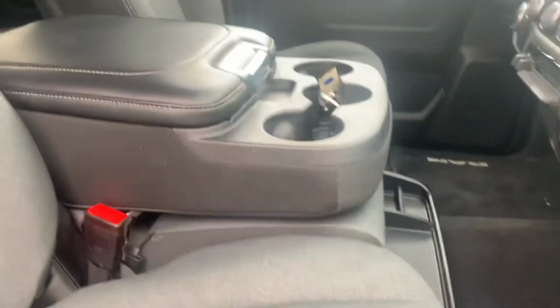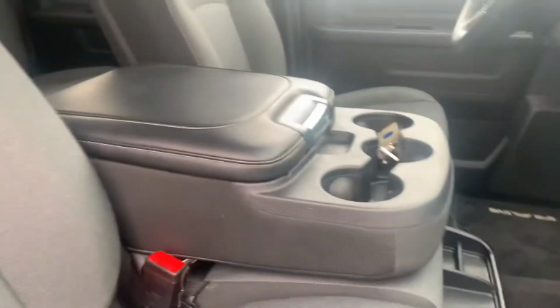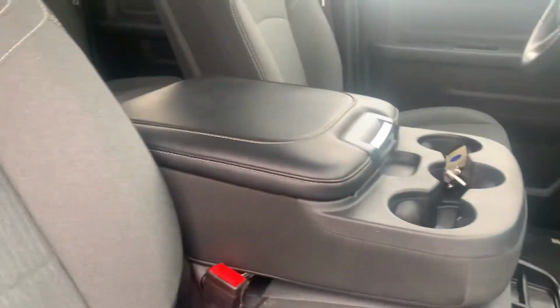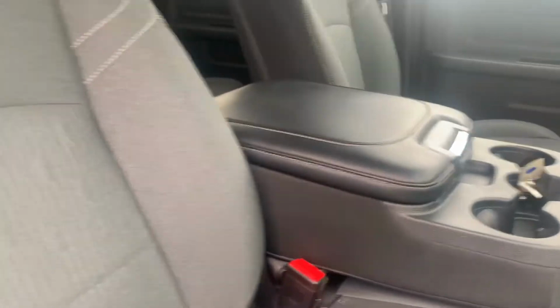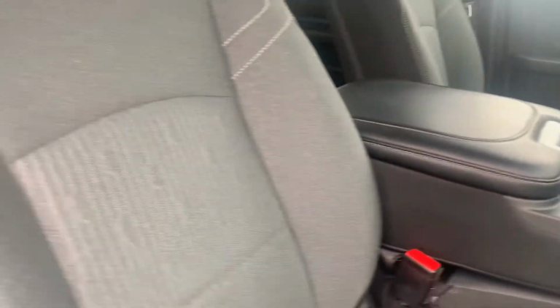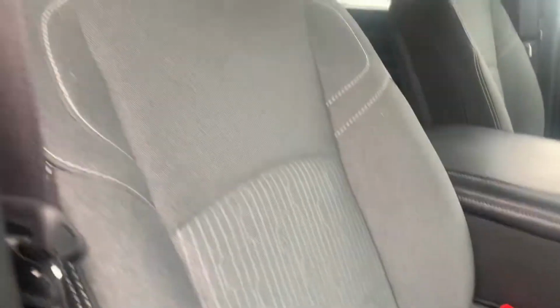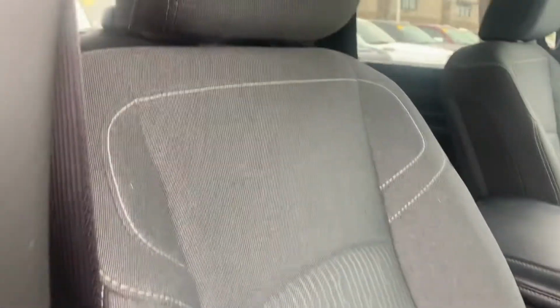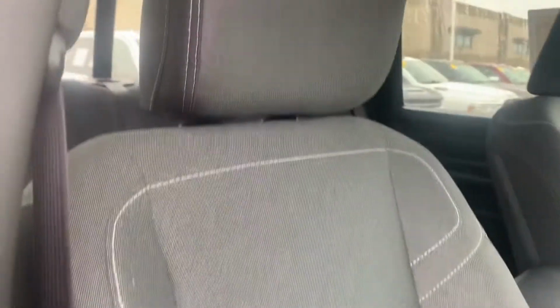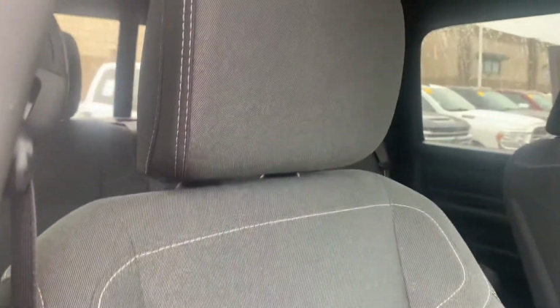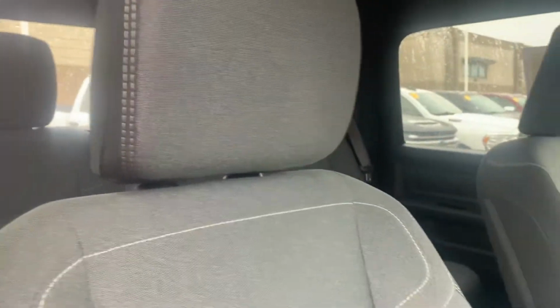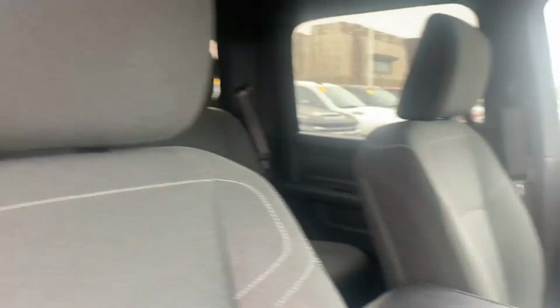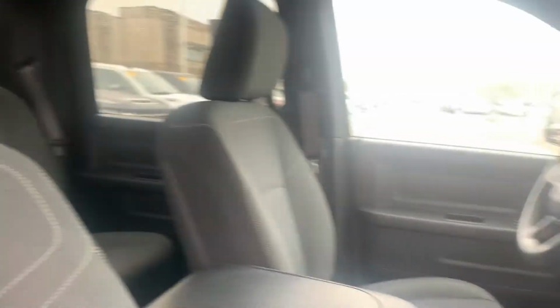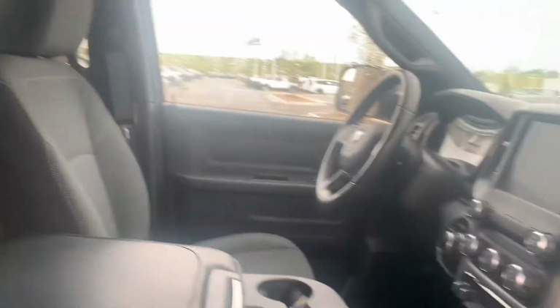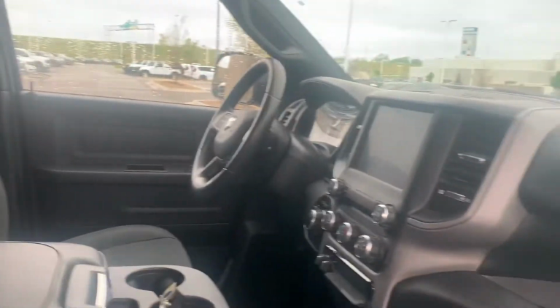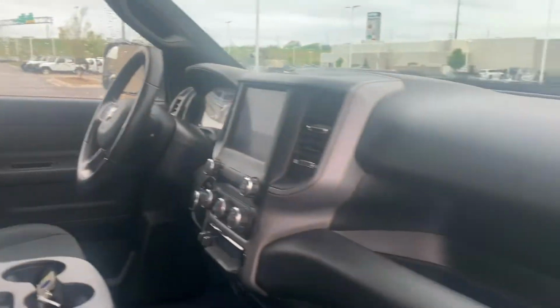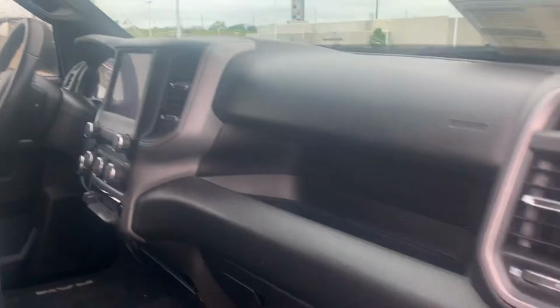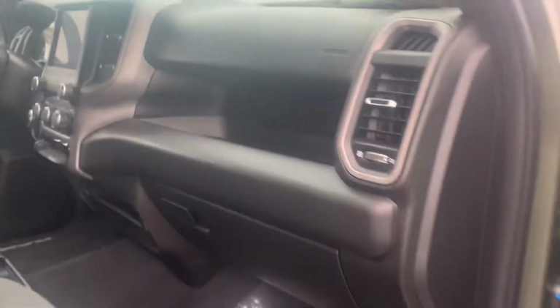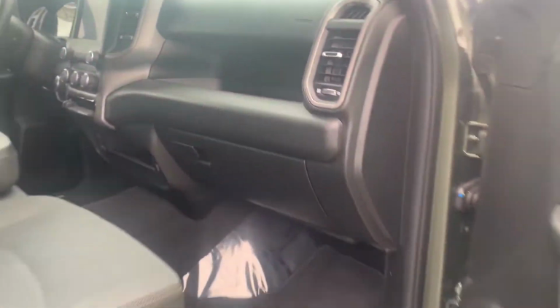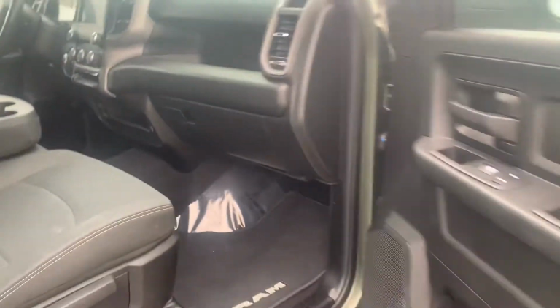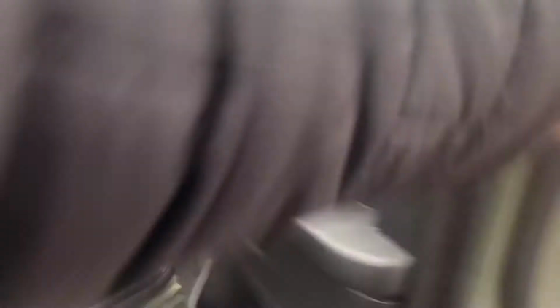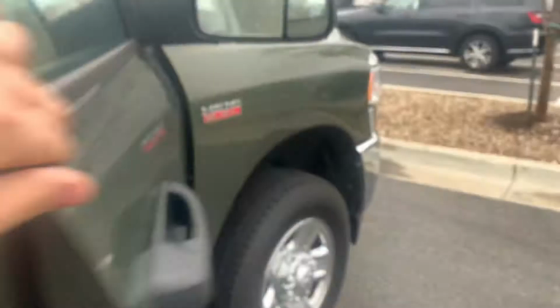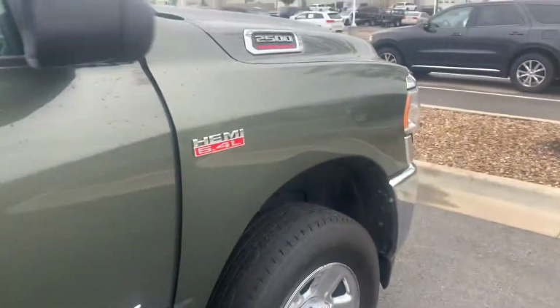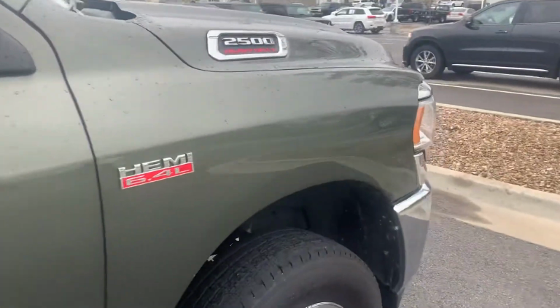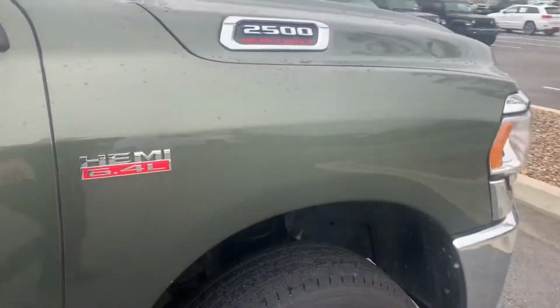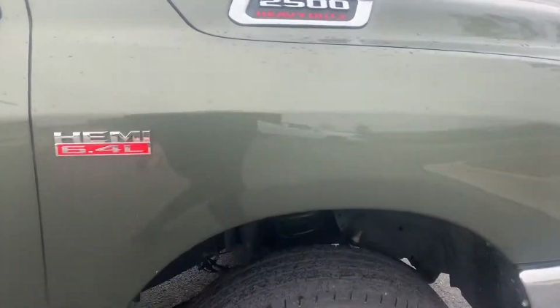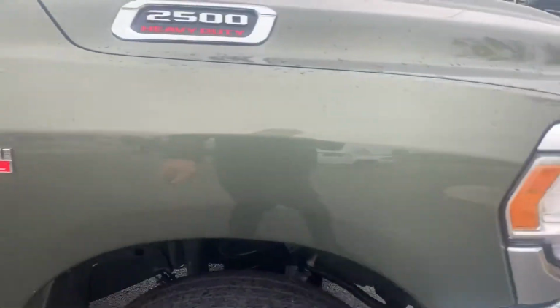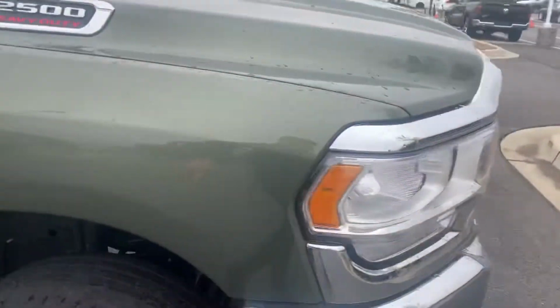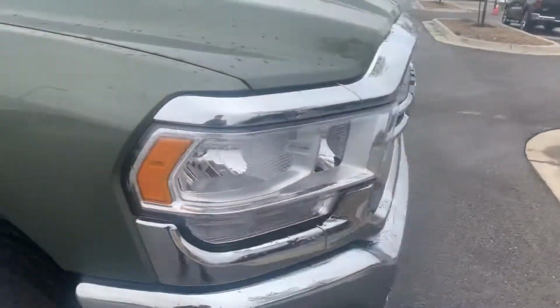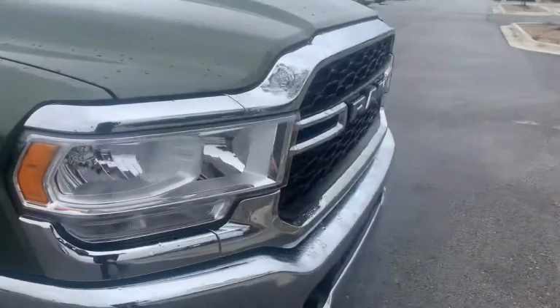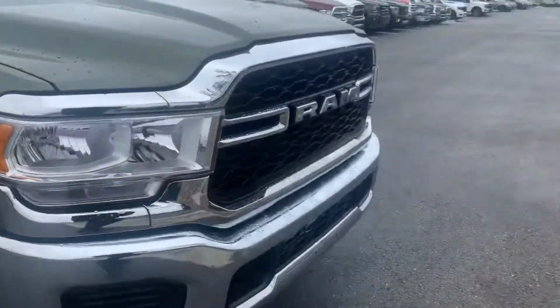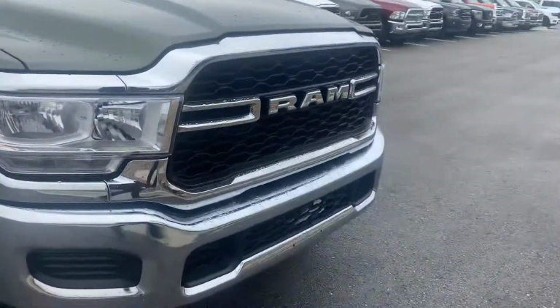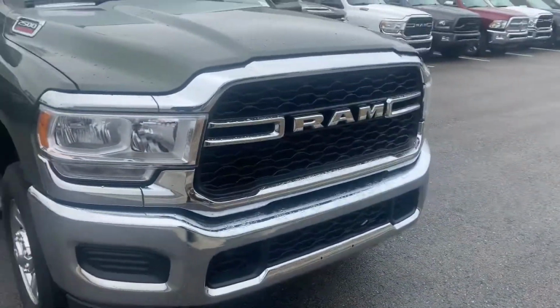Seating for six, and it does have the console there, which is kind of nice as well. Beautiful interior. 8.4-inch screen. Of course, 6.4-liter Hemi — I know I kind of mentioned that one already.